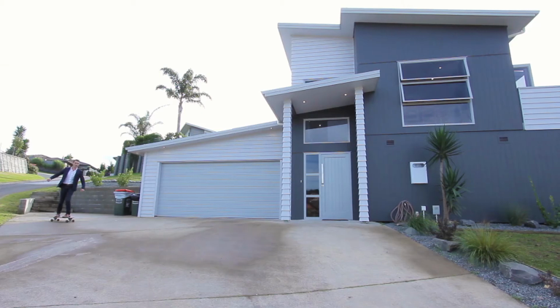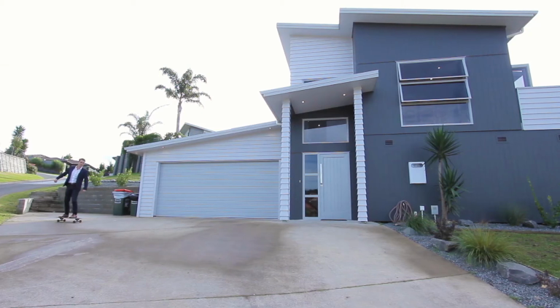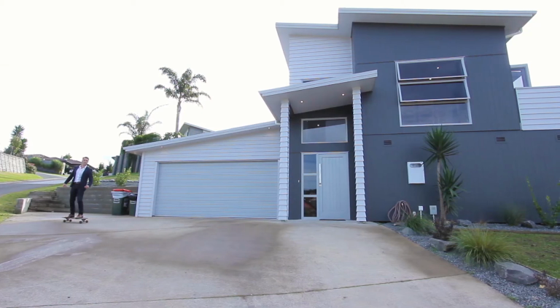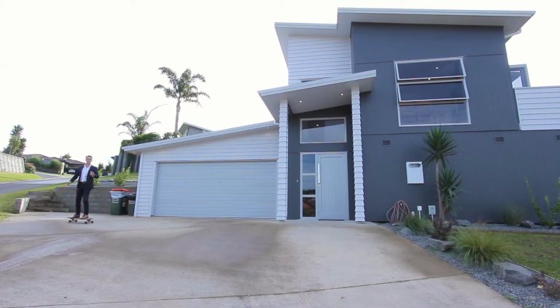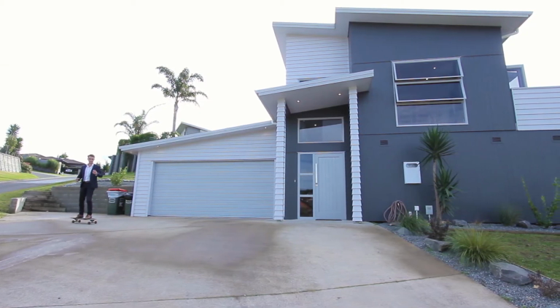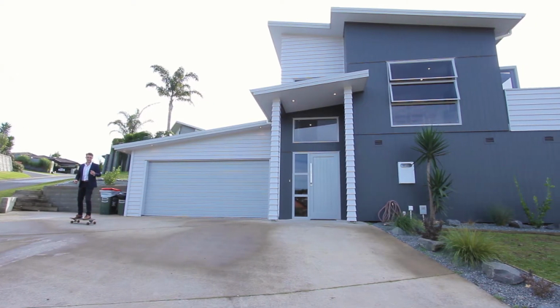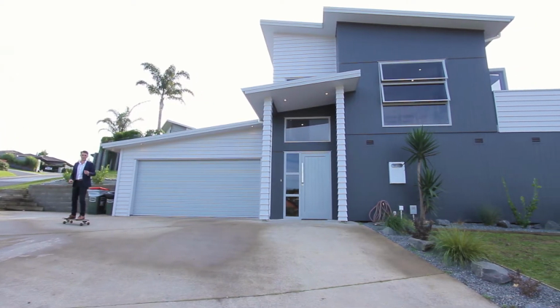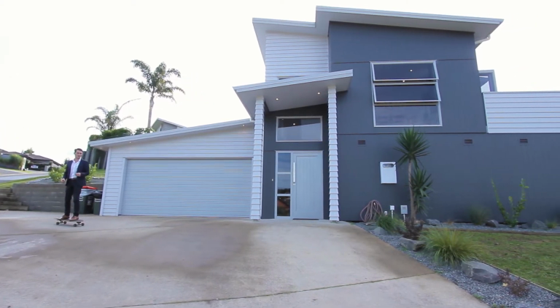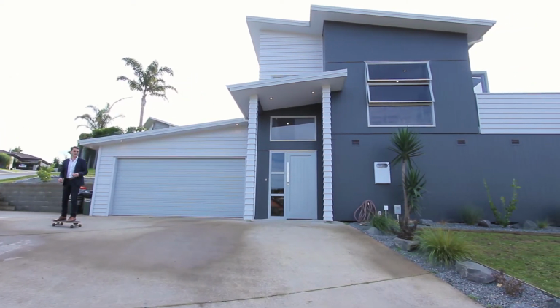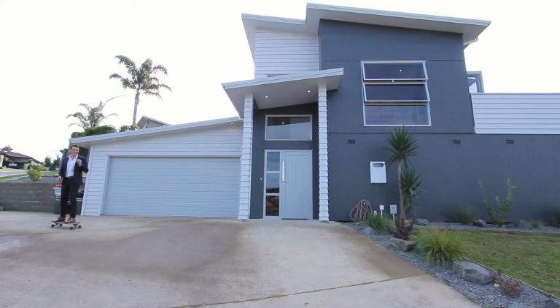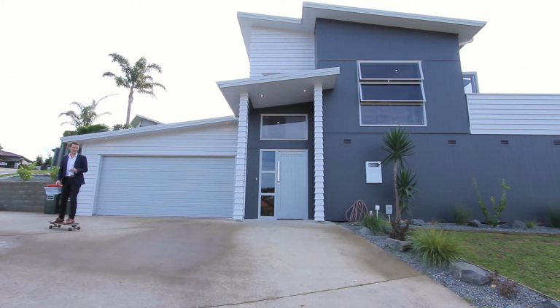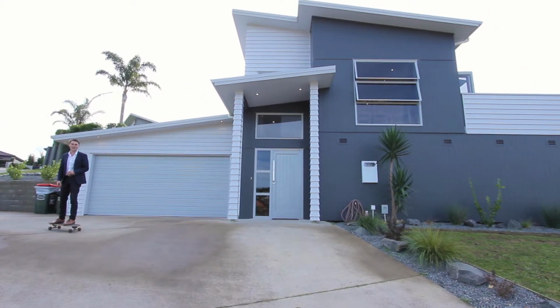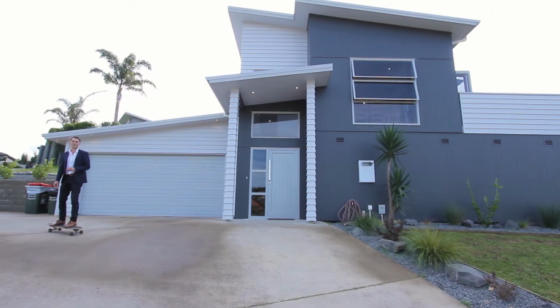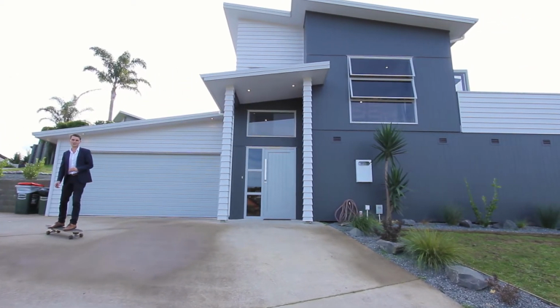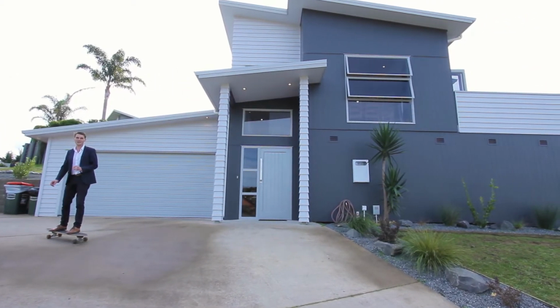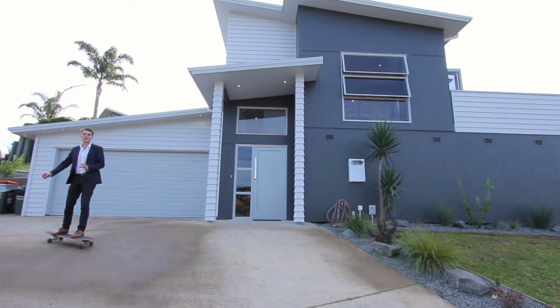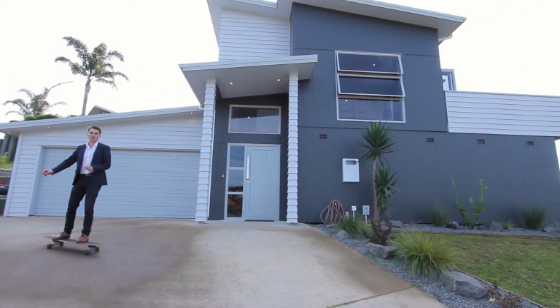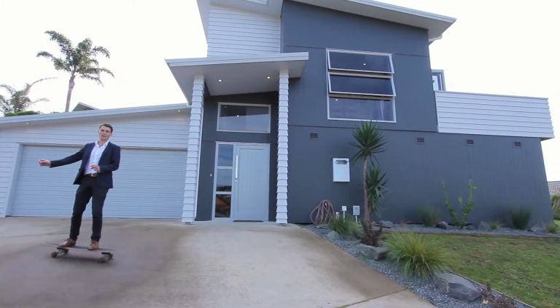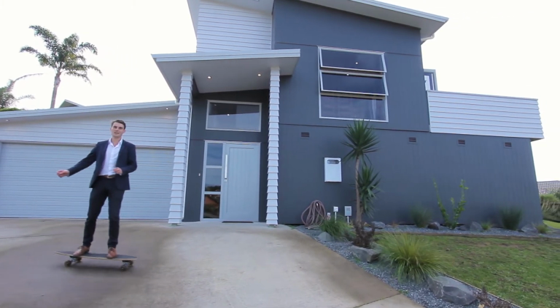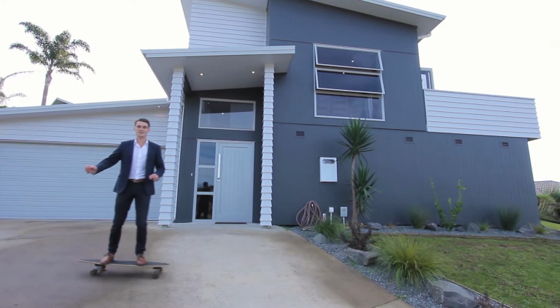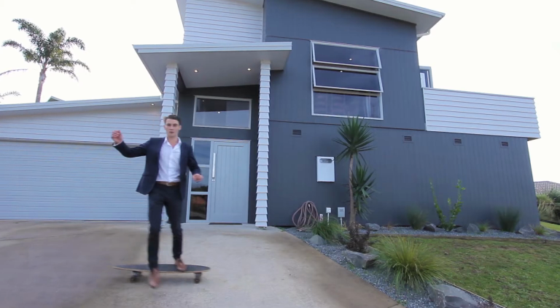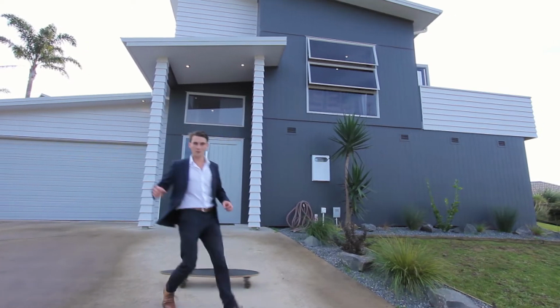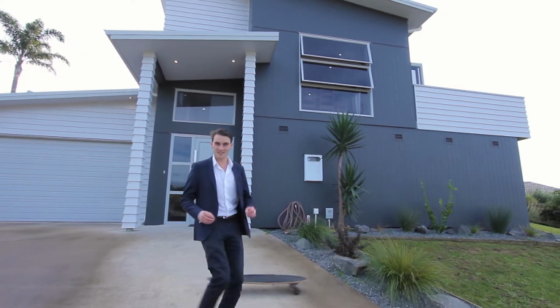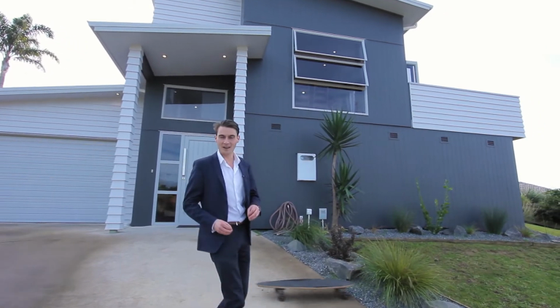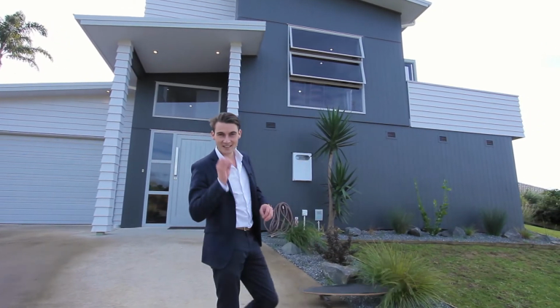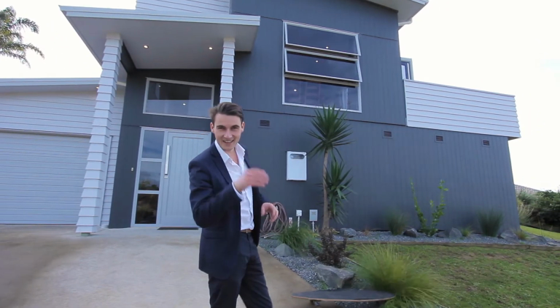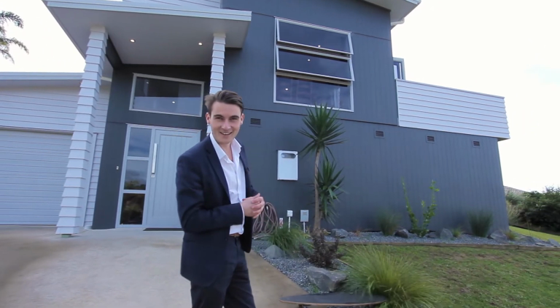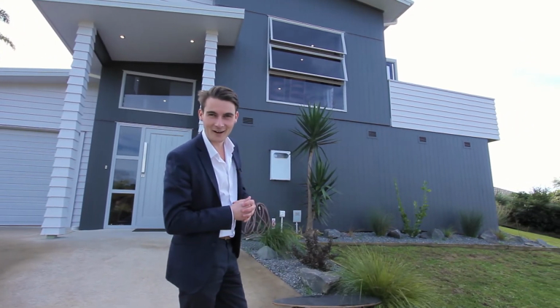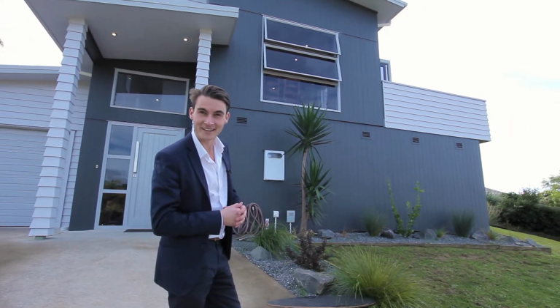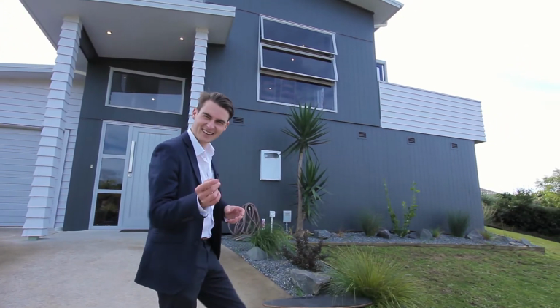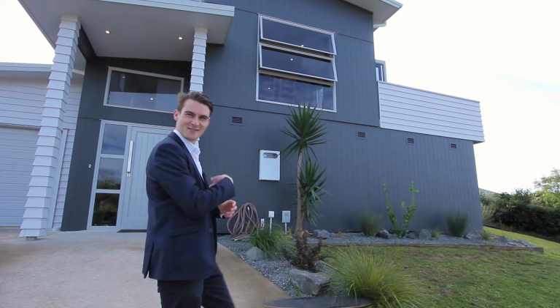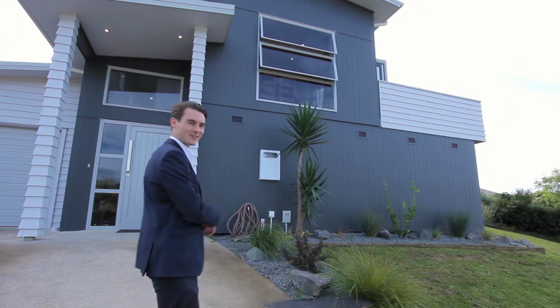Hi guys, Brent here from Taringa First National. Today I've decided to roll on in to 44 Buxton Place here in Ohauiri. Let's go have a look through.